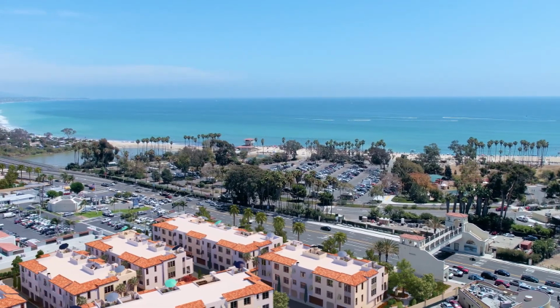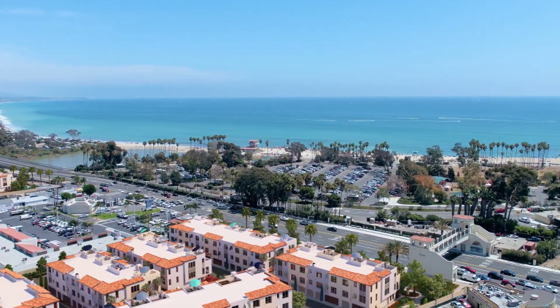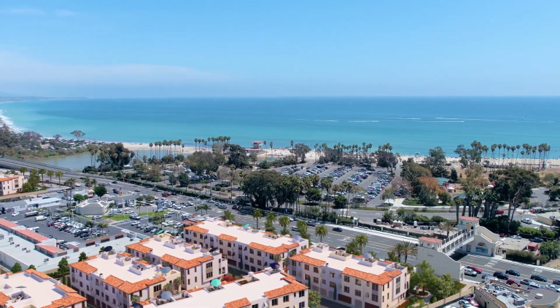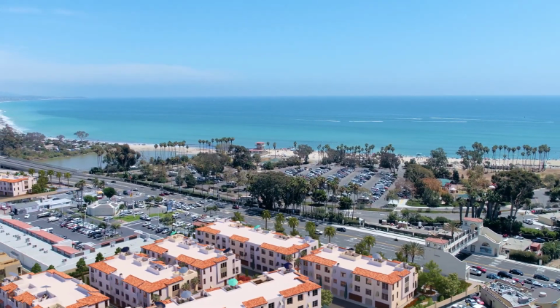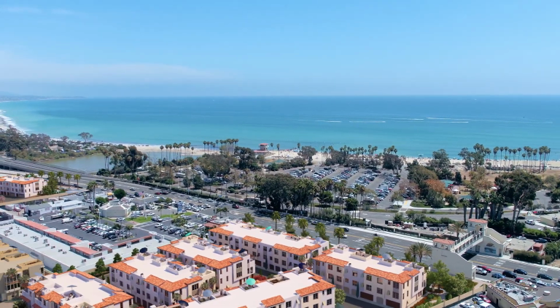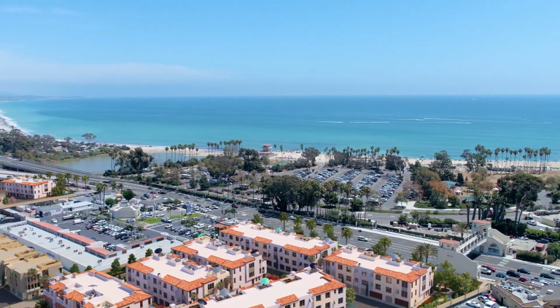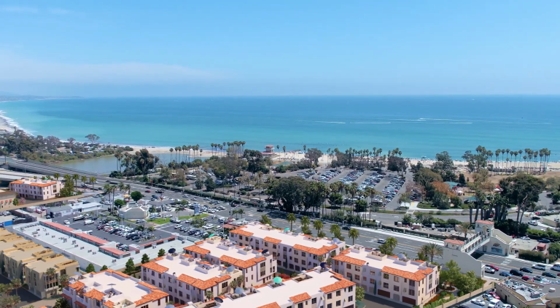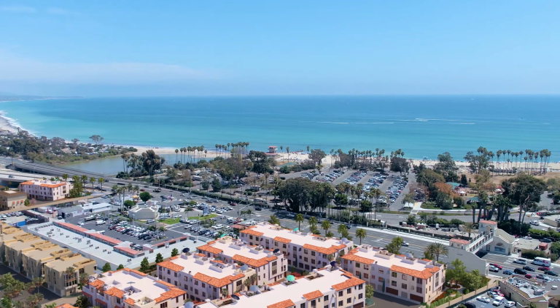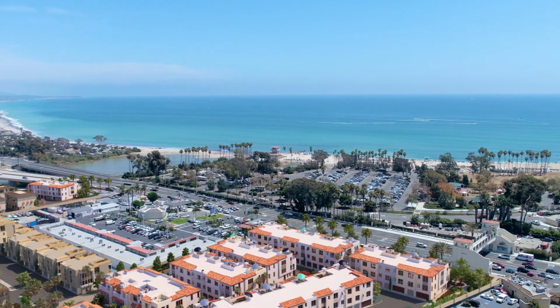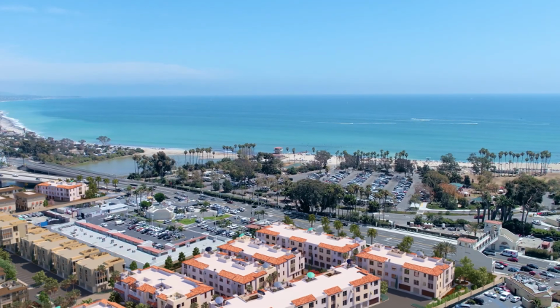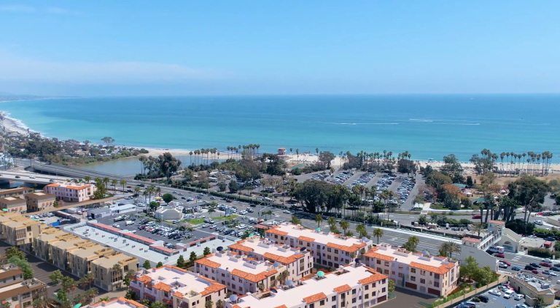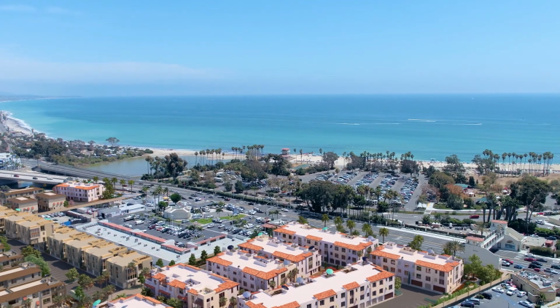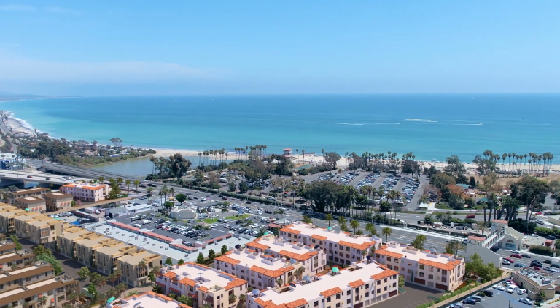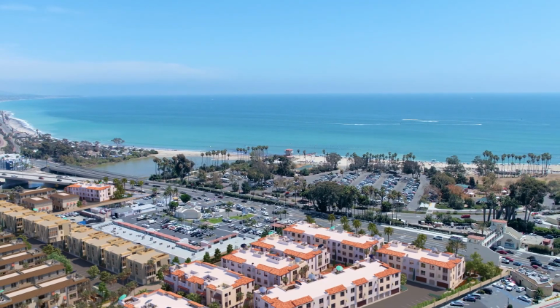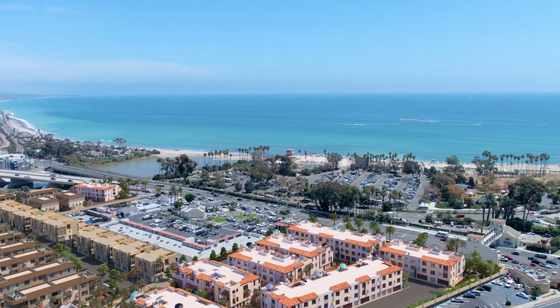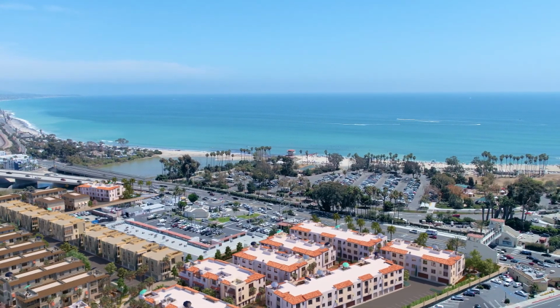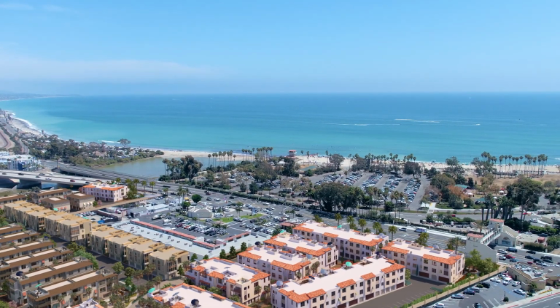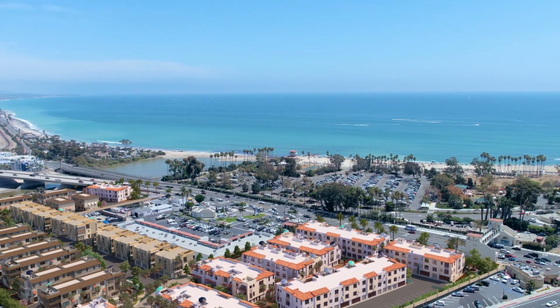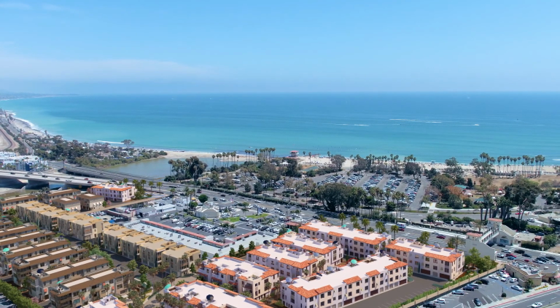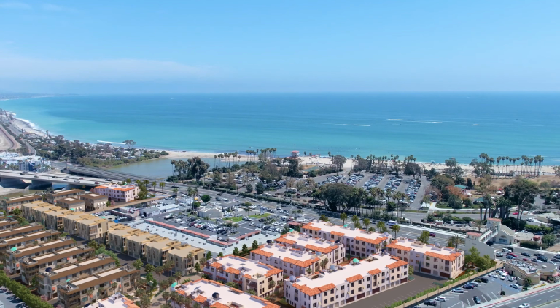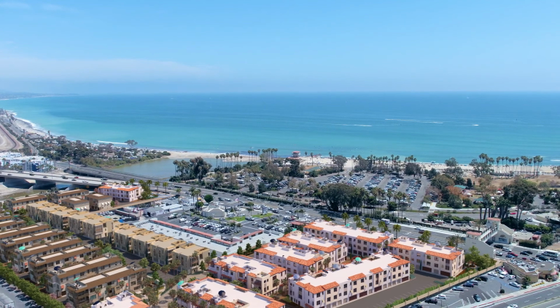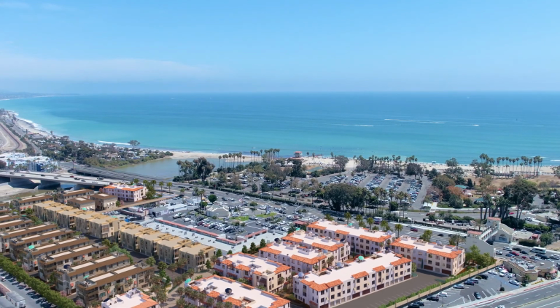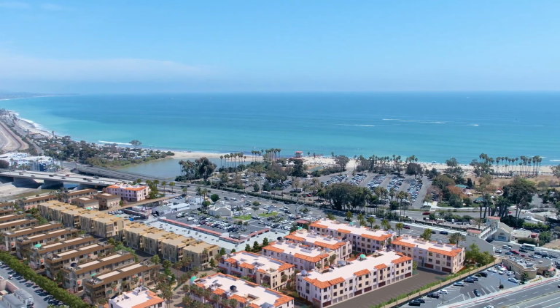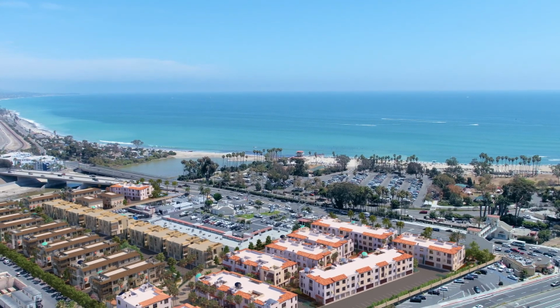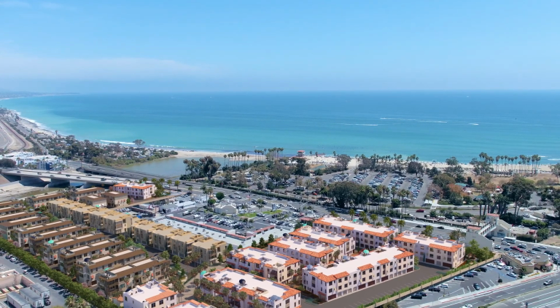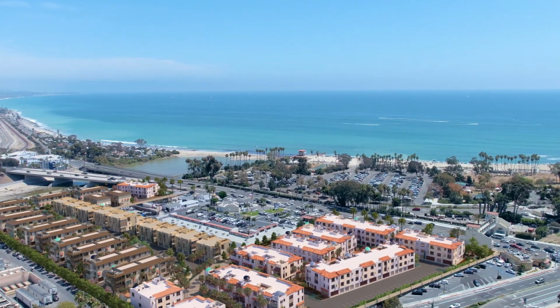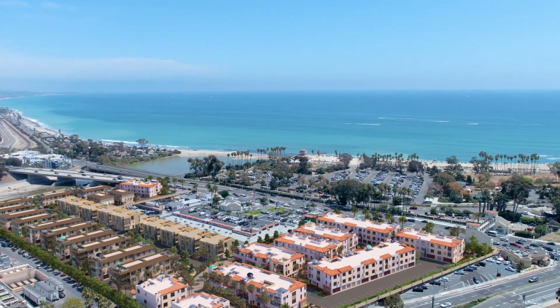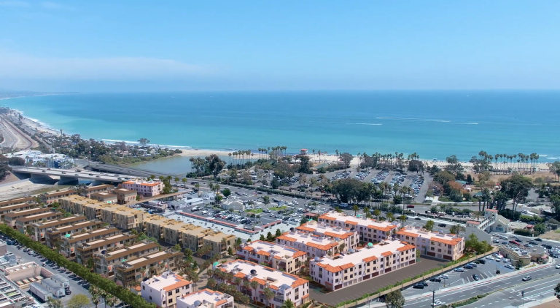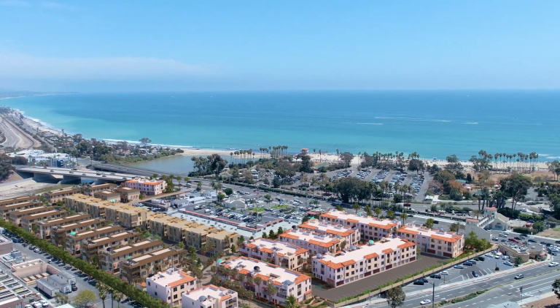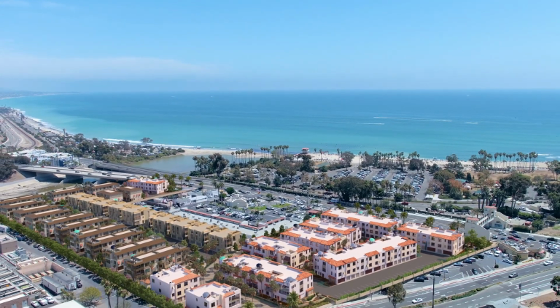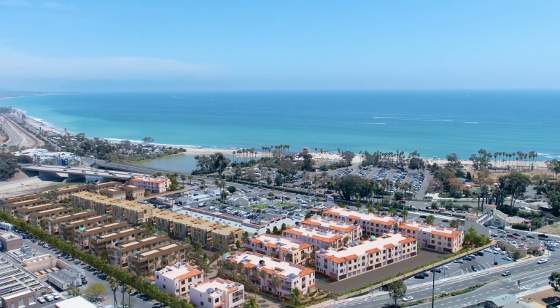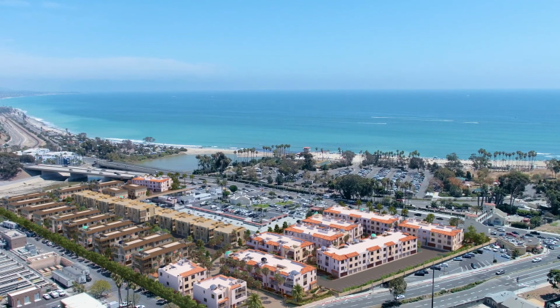South Cove, built by Zephyr, is a boutique collection of 168 townhomes, twin homes, and flats, featuring the finest finishes, open floor plans, and indoor-outdoor living. Perfectly placed within the heart of one of the most charming surf towns in California.